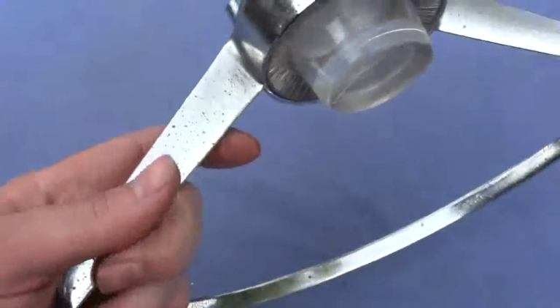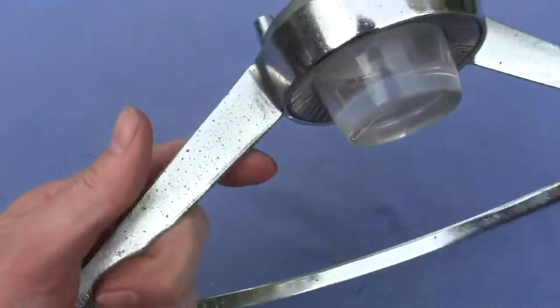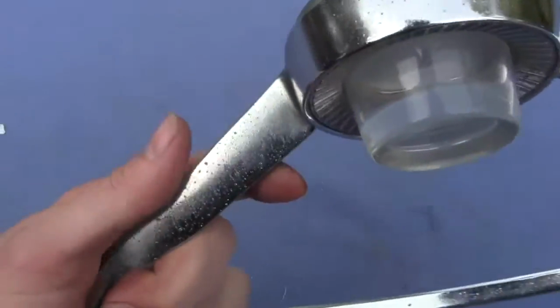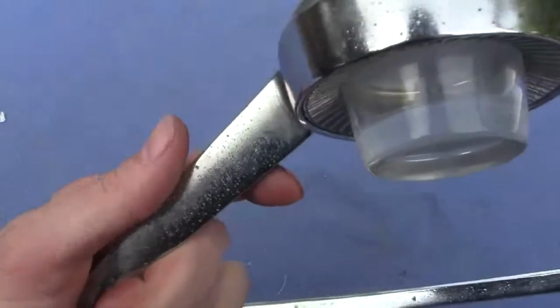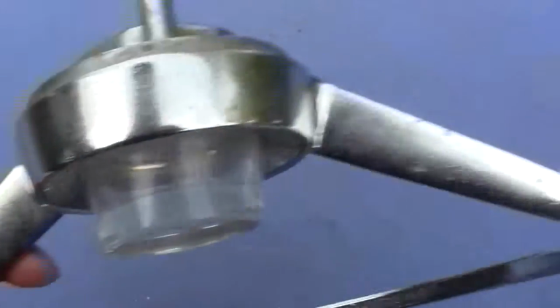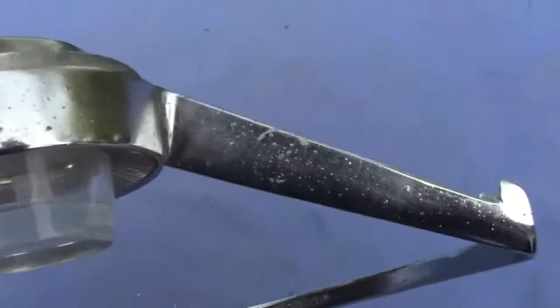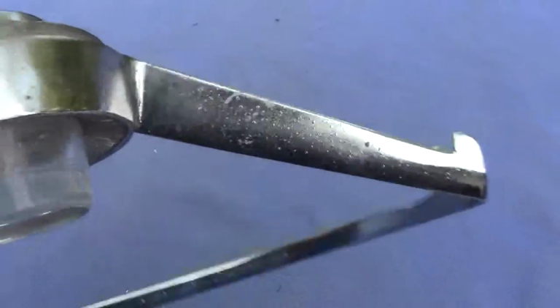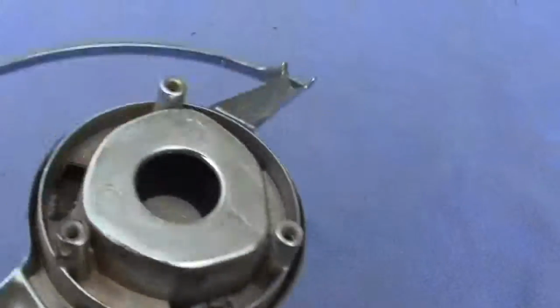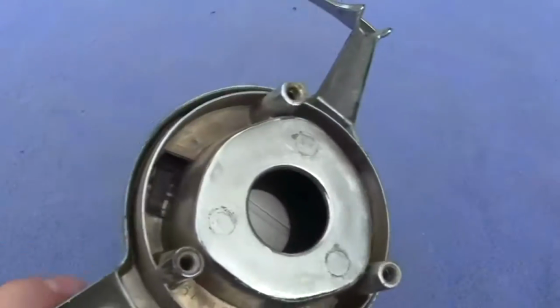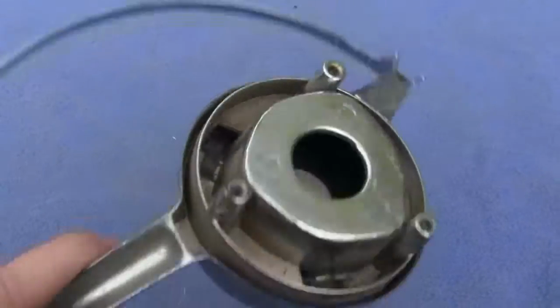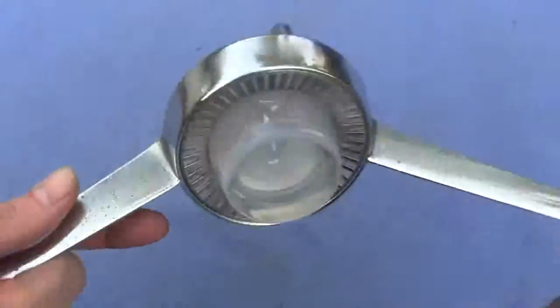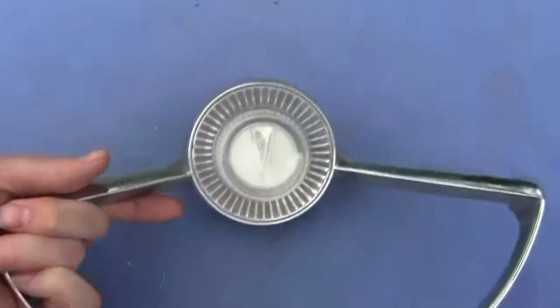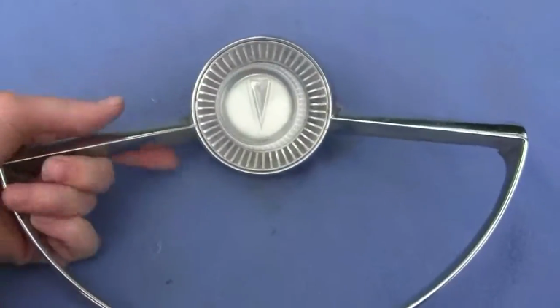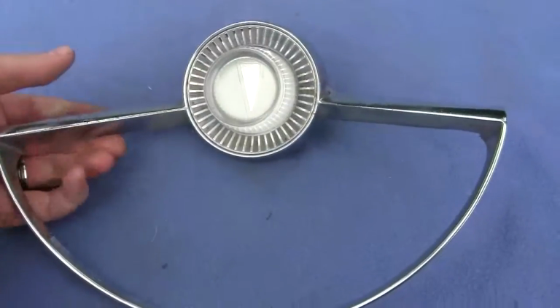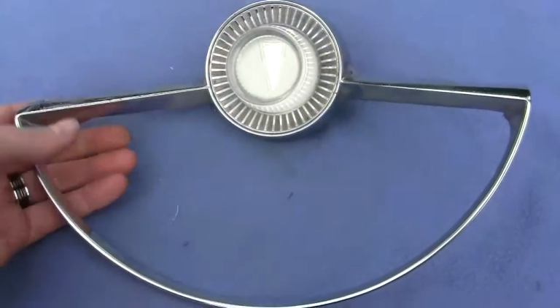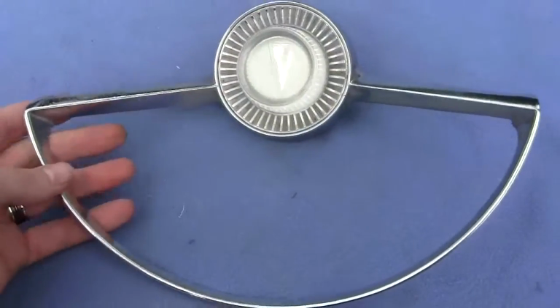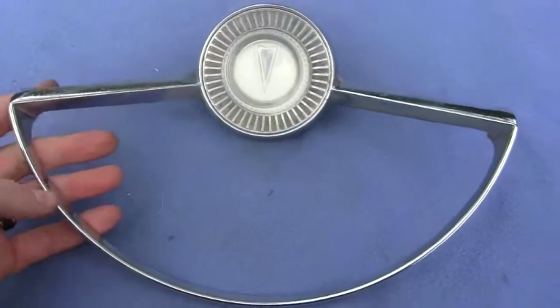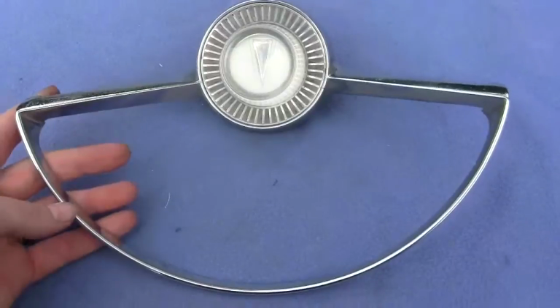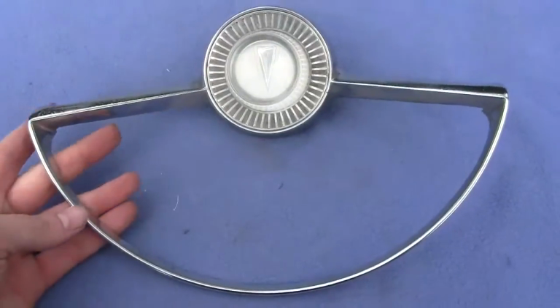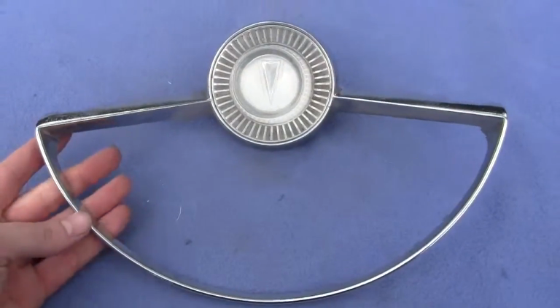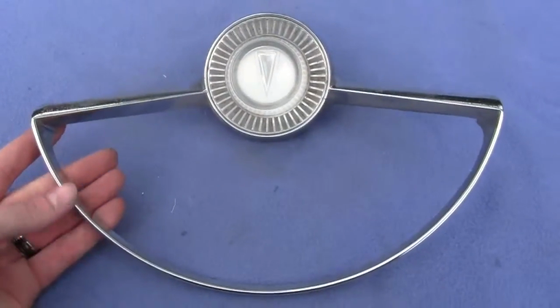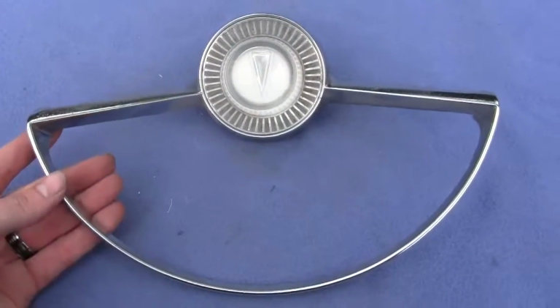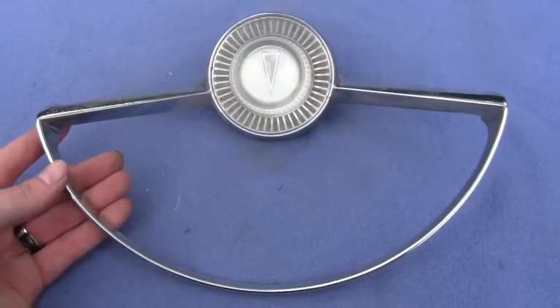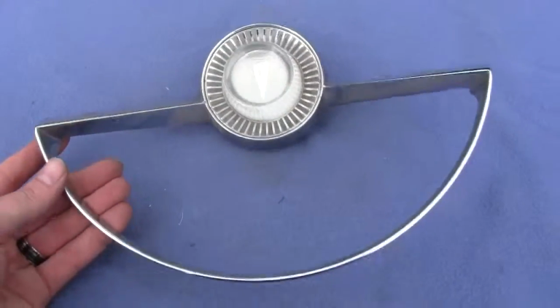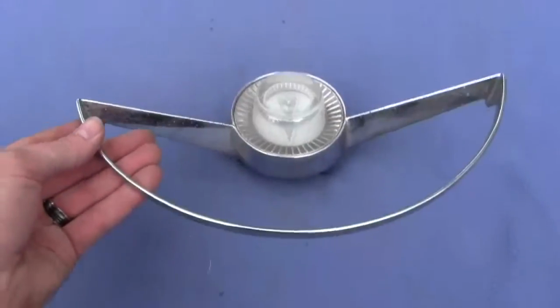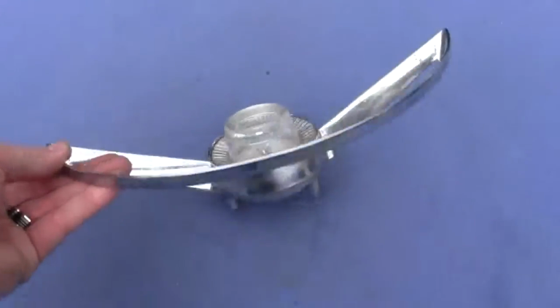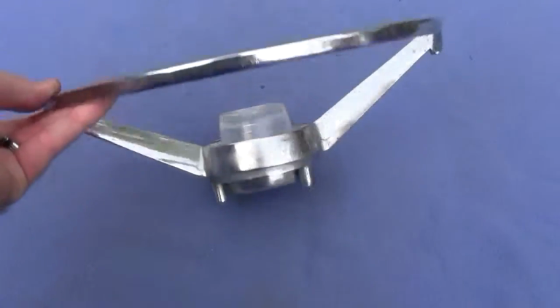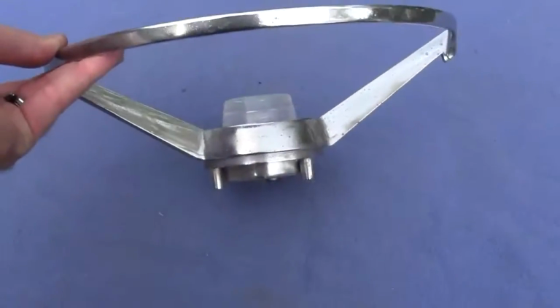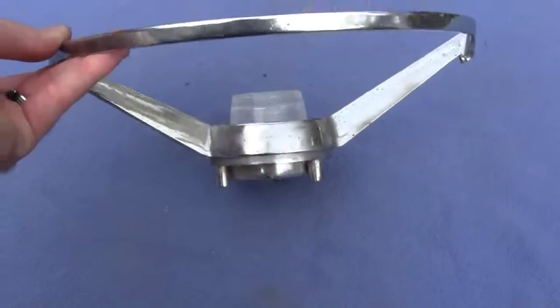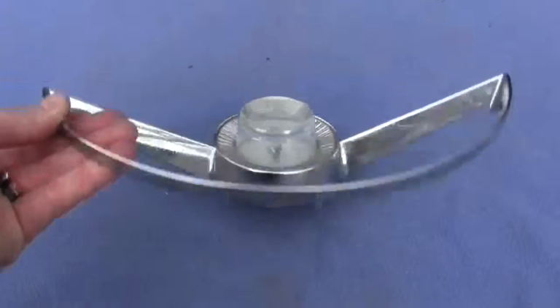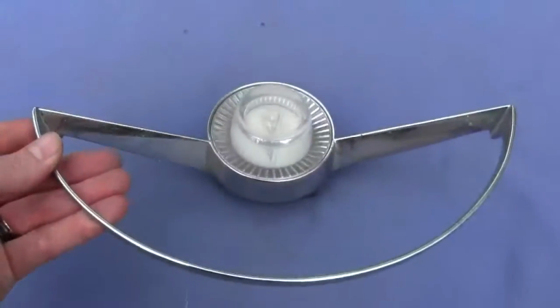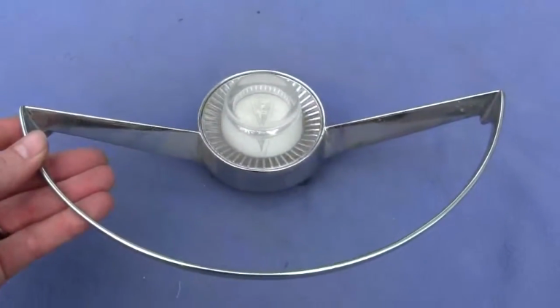There is pitting in the chrome but it is a good driver quality piece. If yours is missing or if yours is worse than this, this is a great piece to get. If you have any questions or comments please give us a call or message us. Thank you.